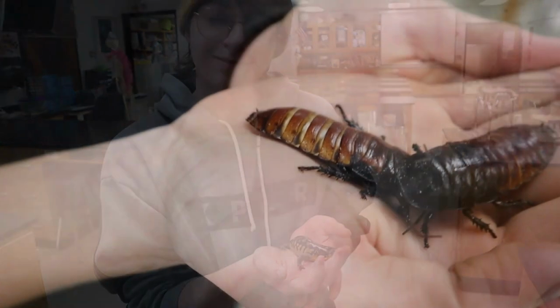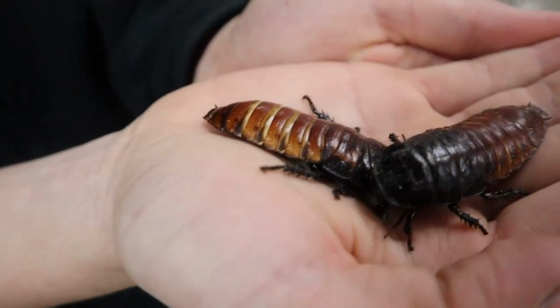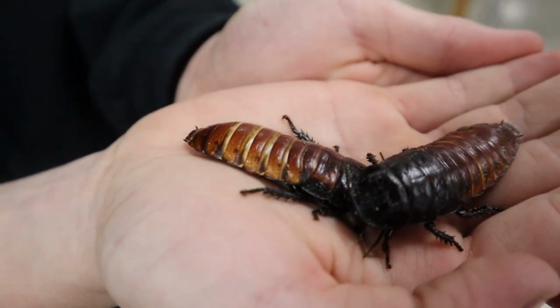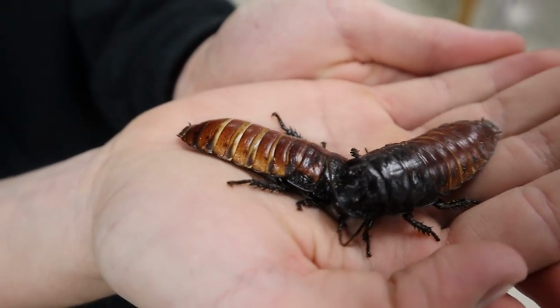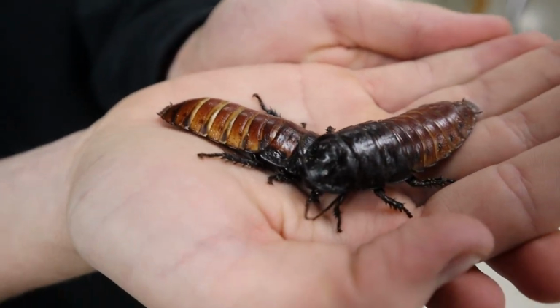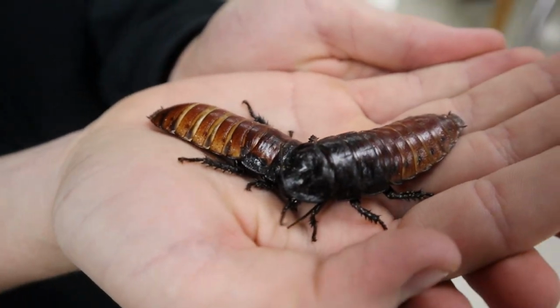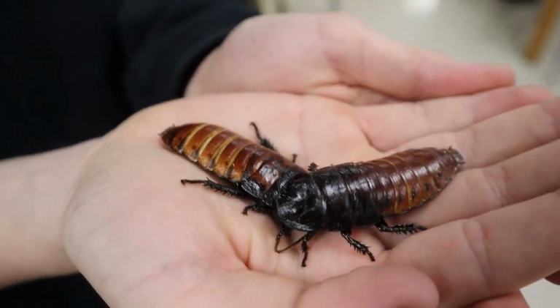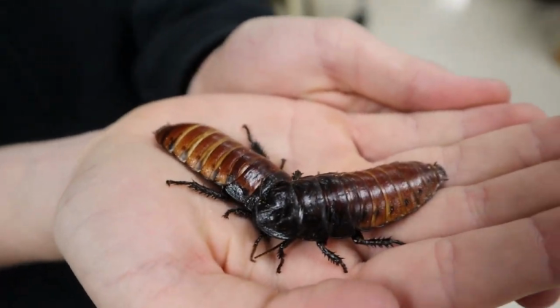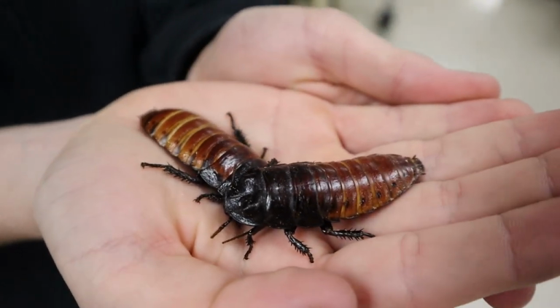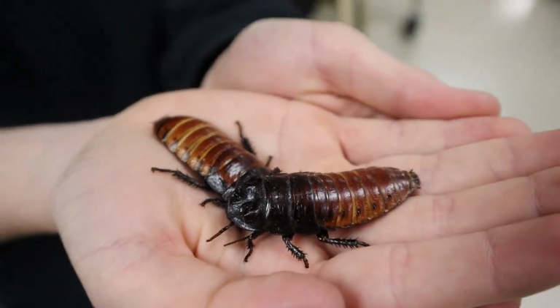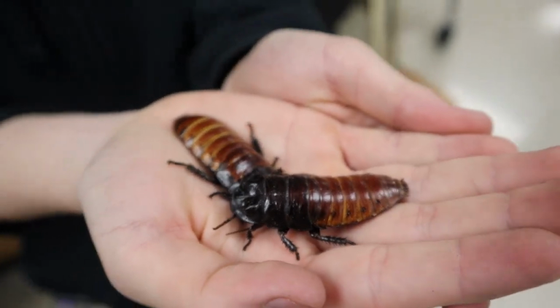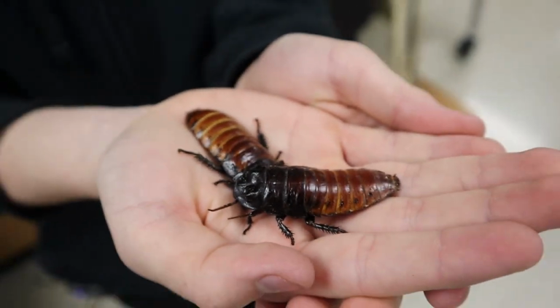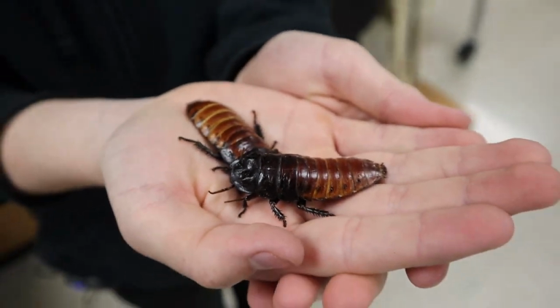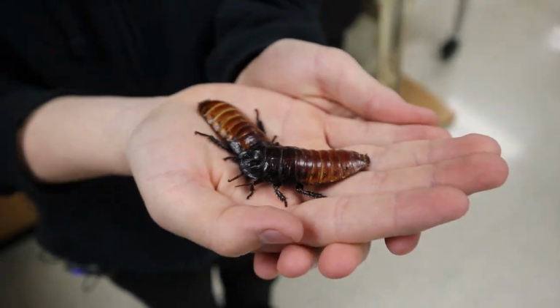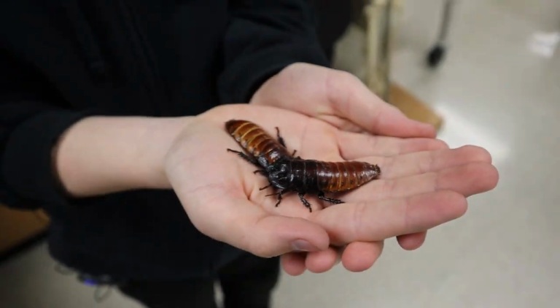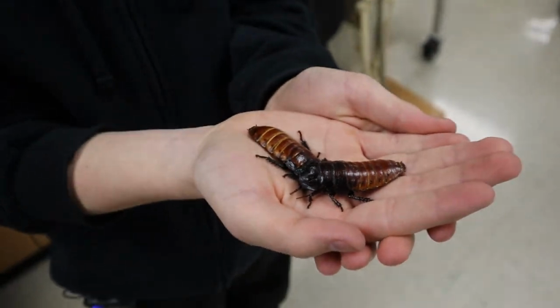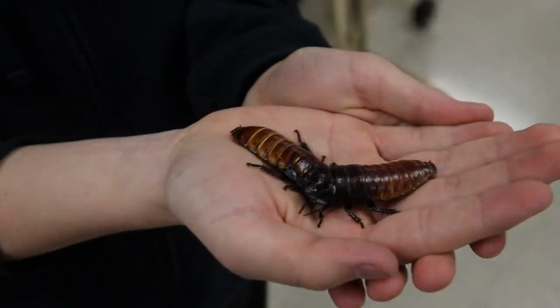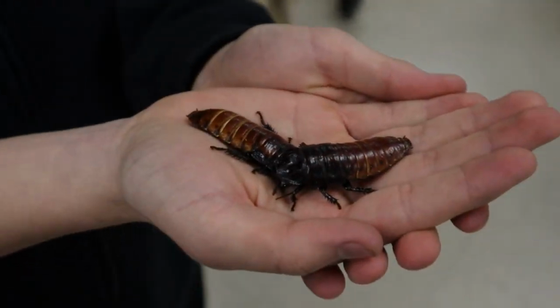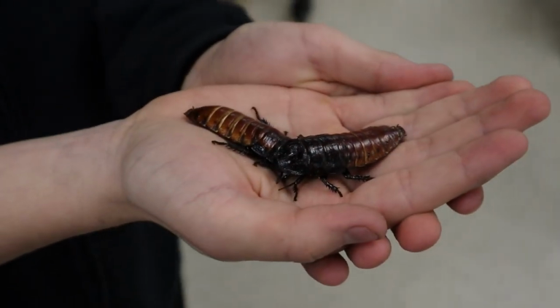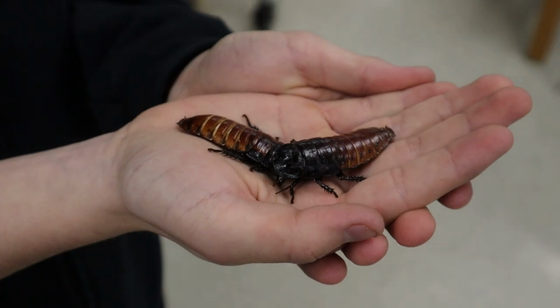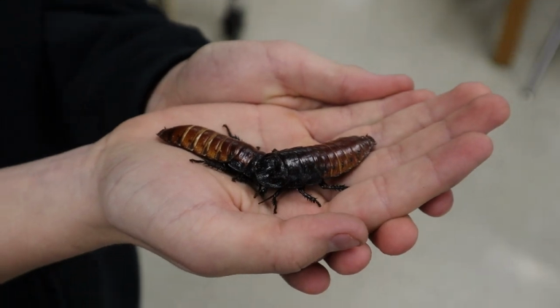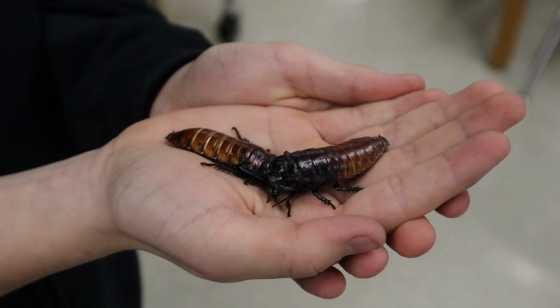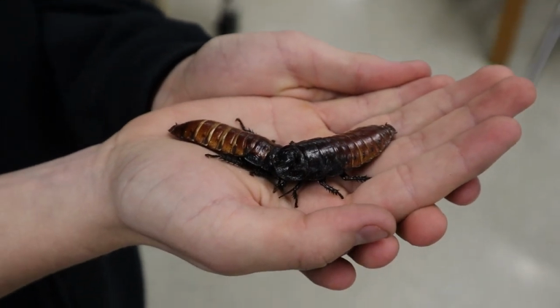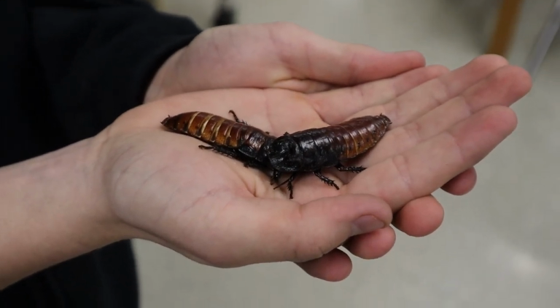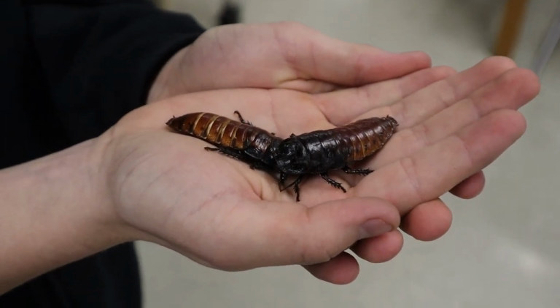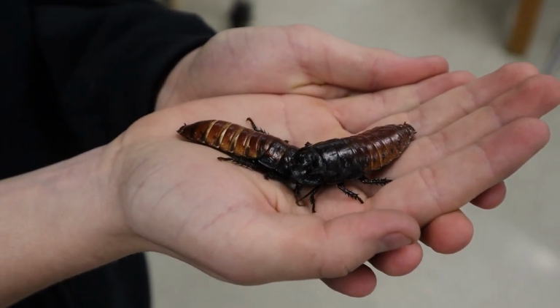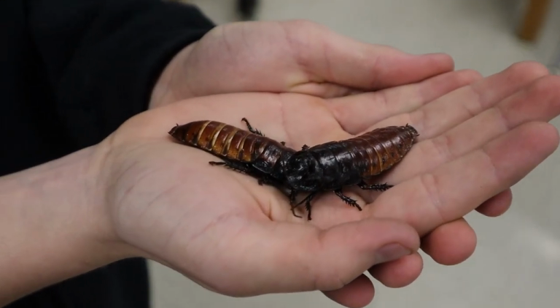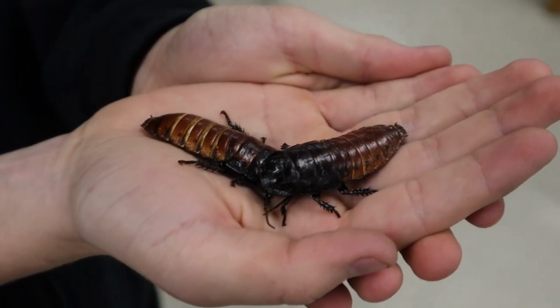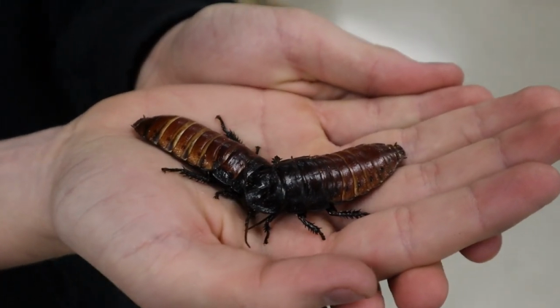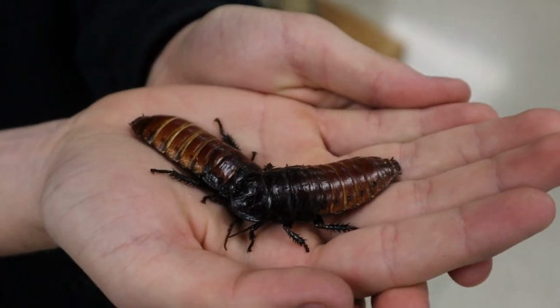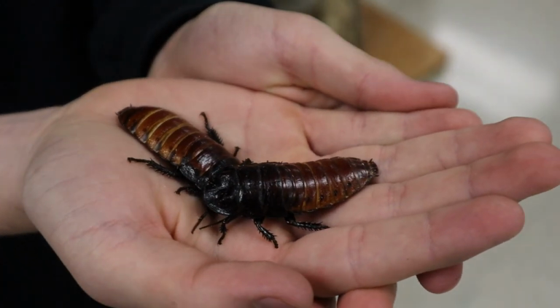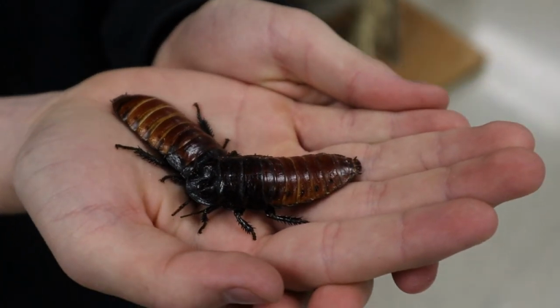These are Ricky and Bobby, Madagascar hissing cockroaches. They'll eat anything and live up to five years in captivity. And they are sold mainly to feed bearded dragons, among other creatures.